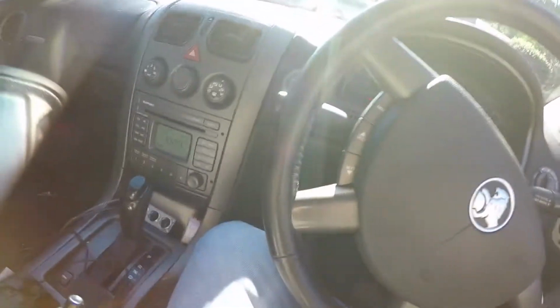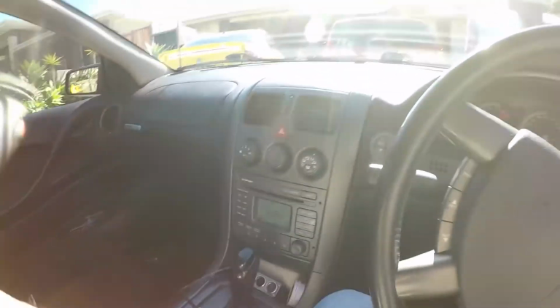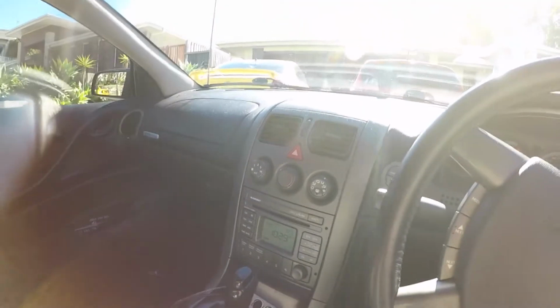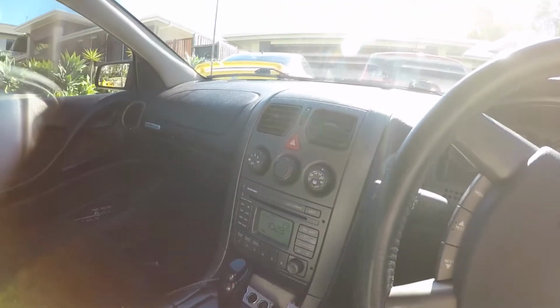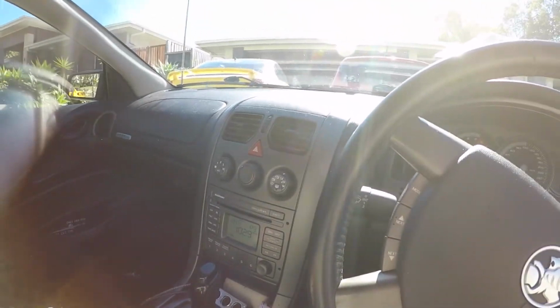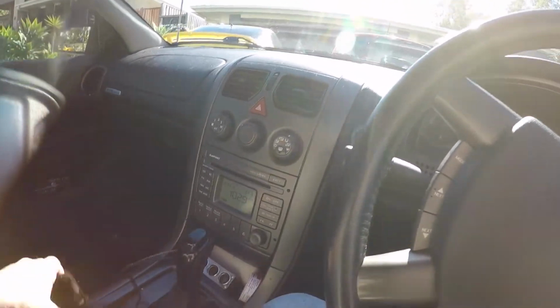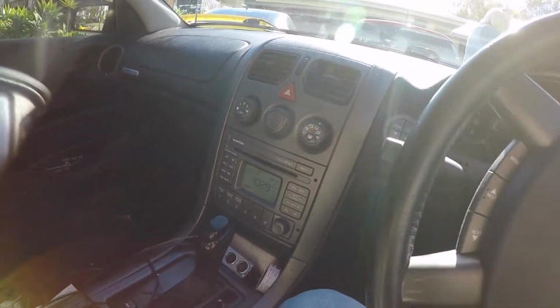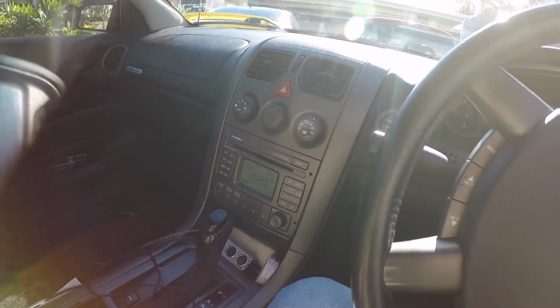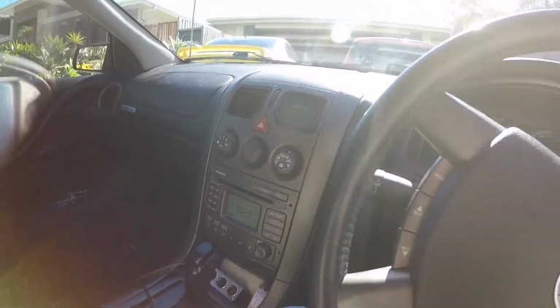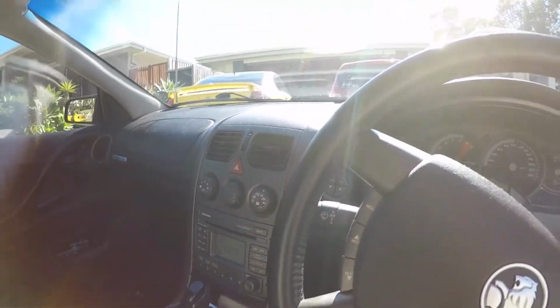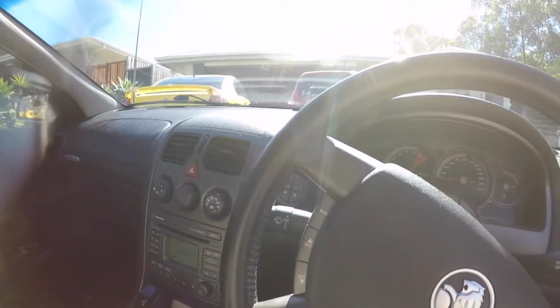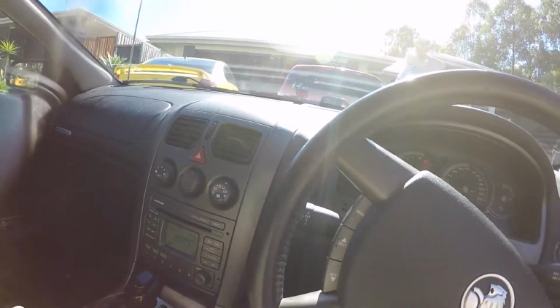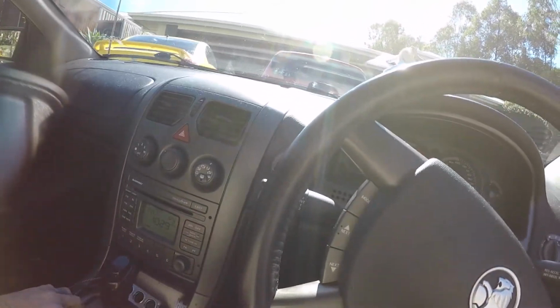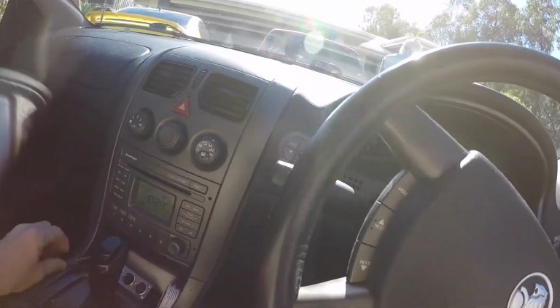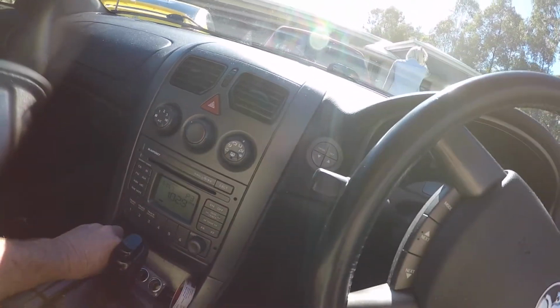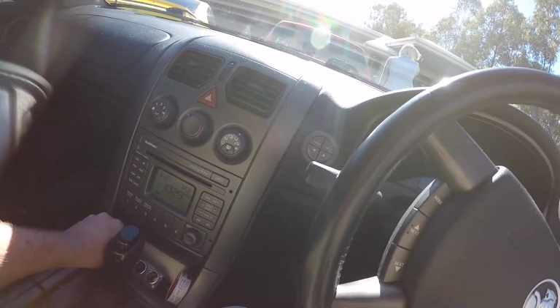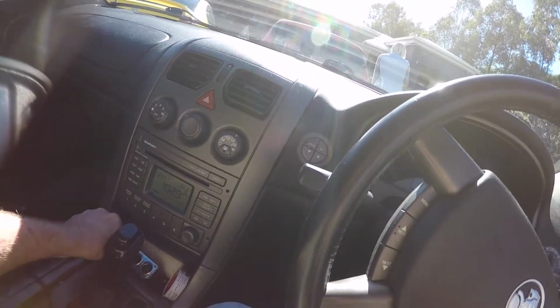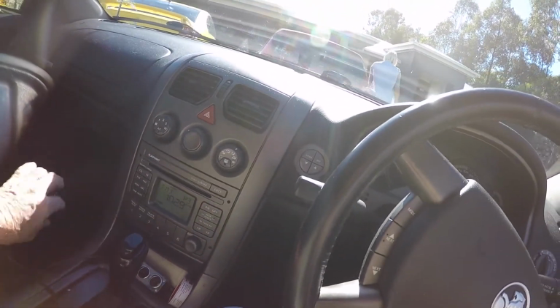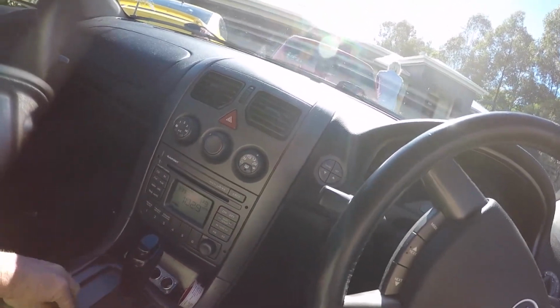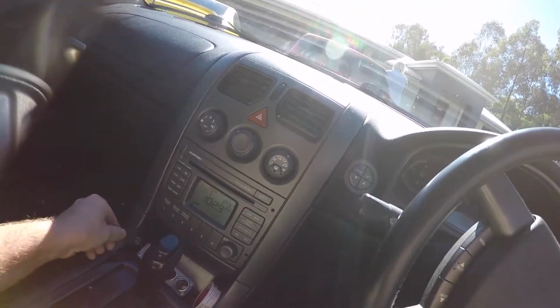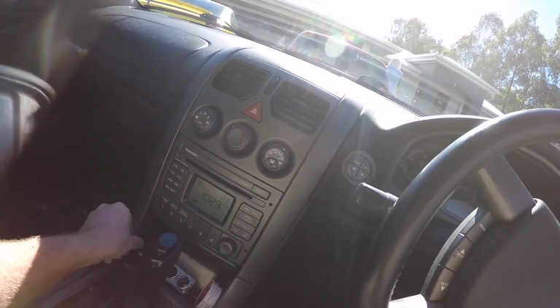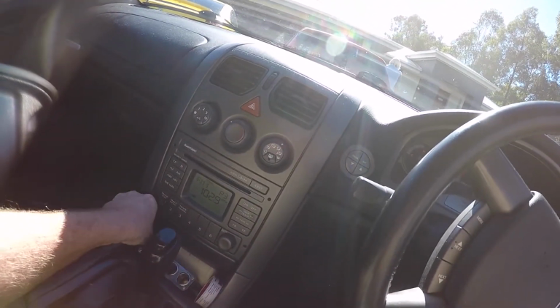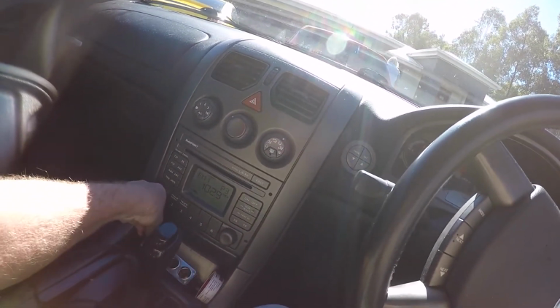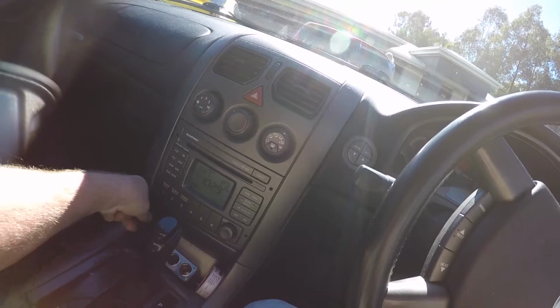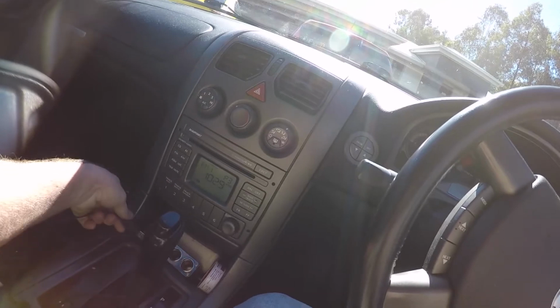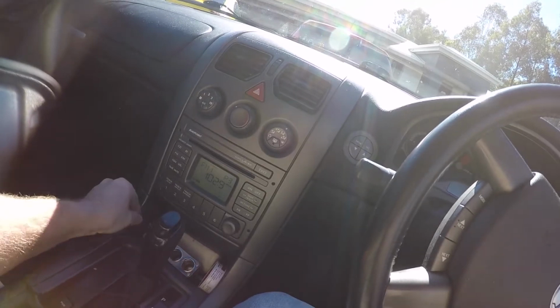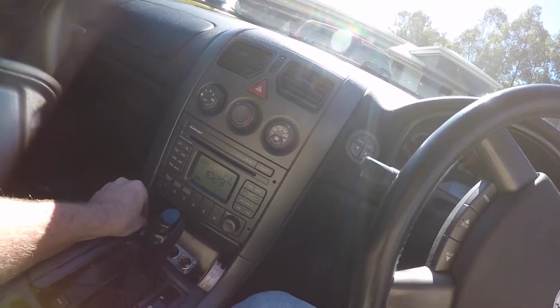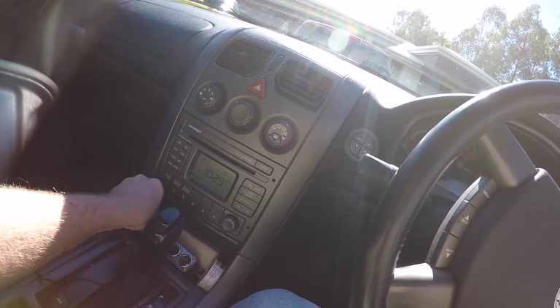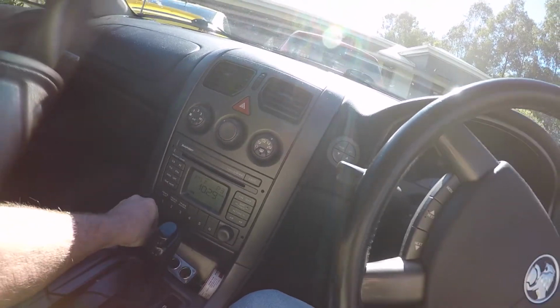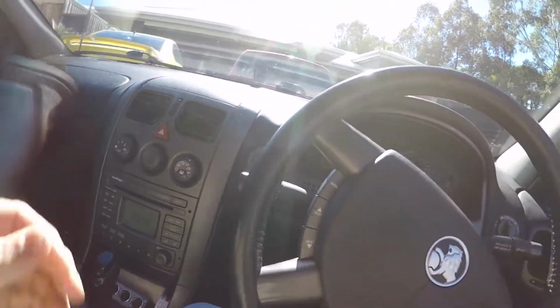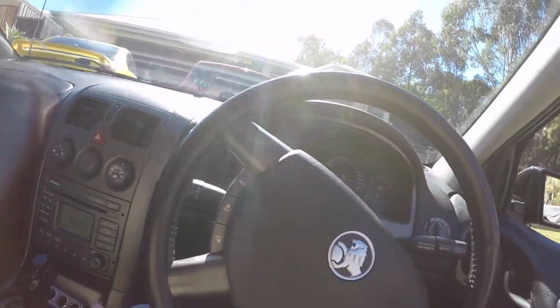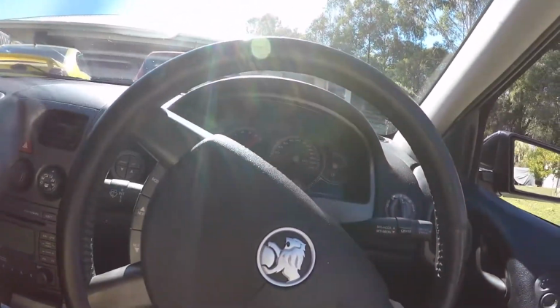Here we are at Reedy Creek for a snake in an aircon unit, stuck between the wall cavity. The aircon unit is going to be very hard to get out — 50-50 chance. You'll have to put some thought into it, I'll tell you.